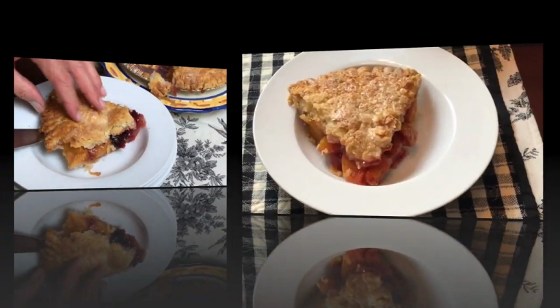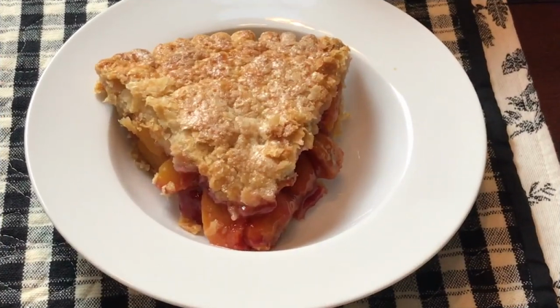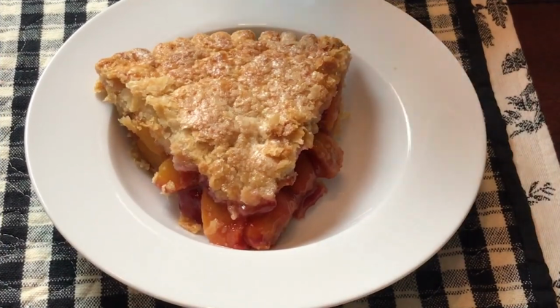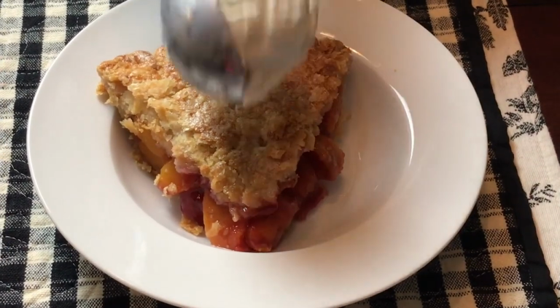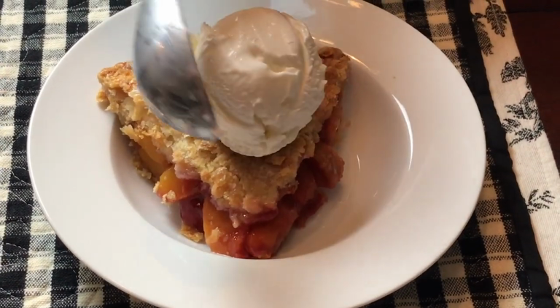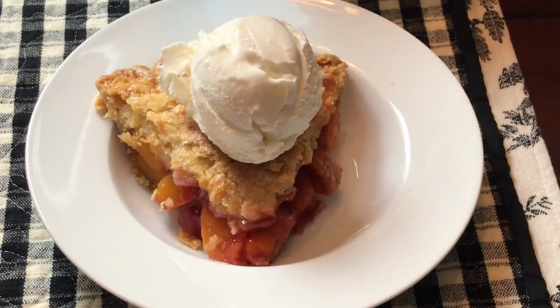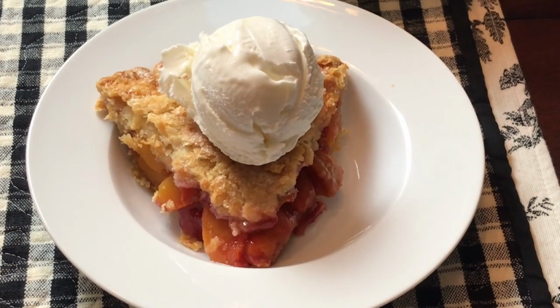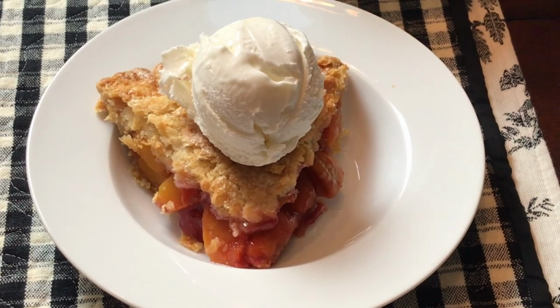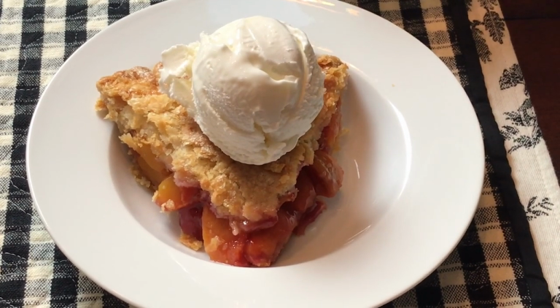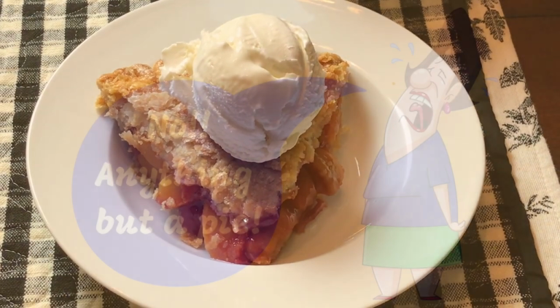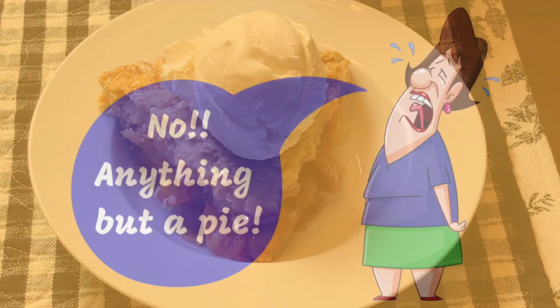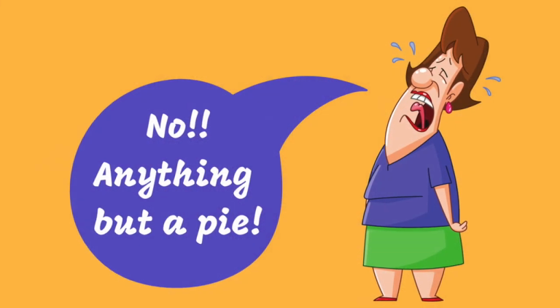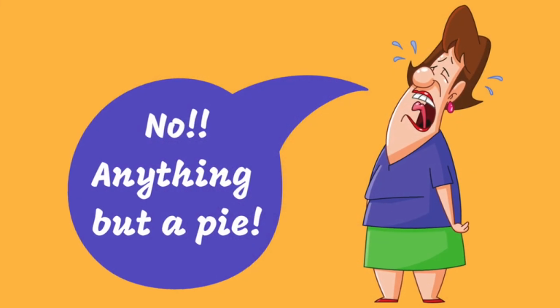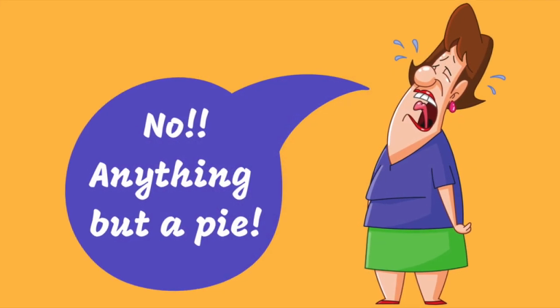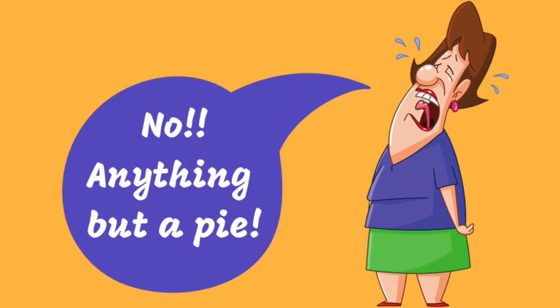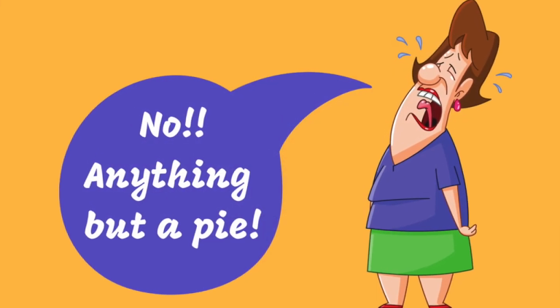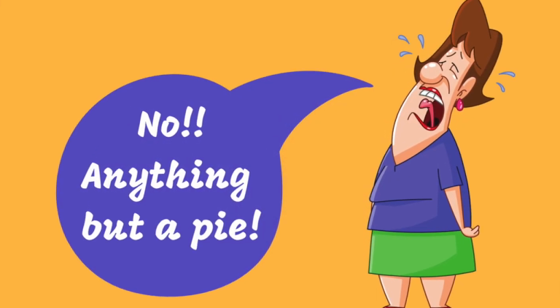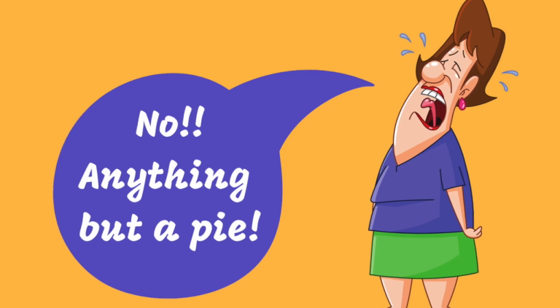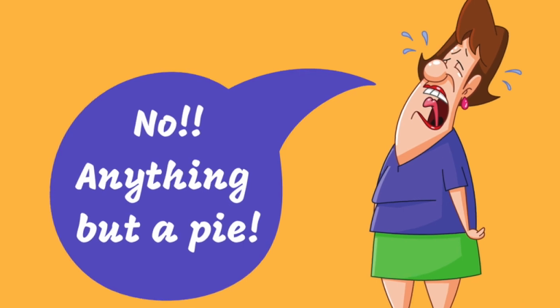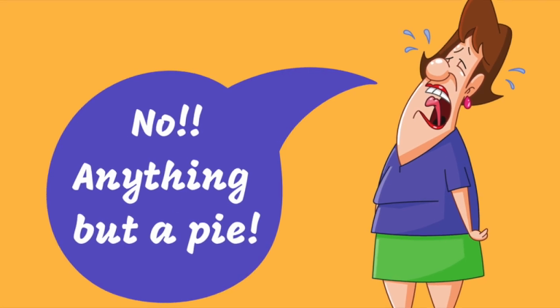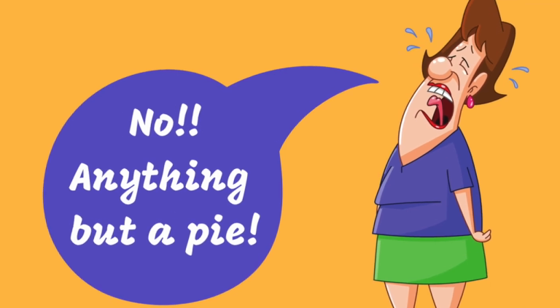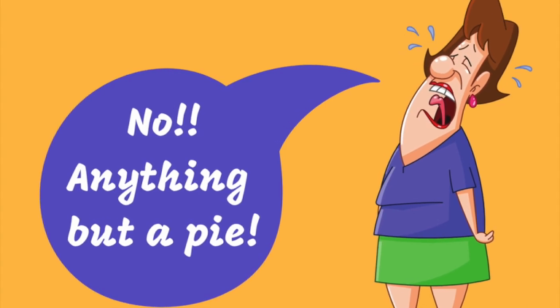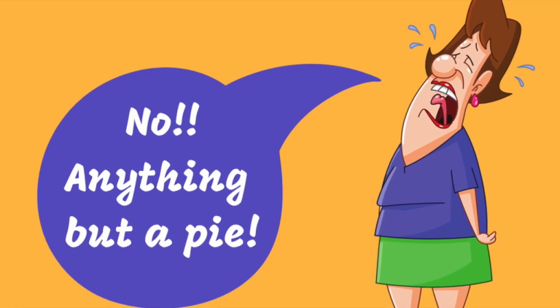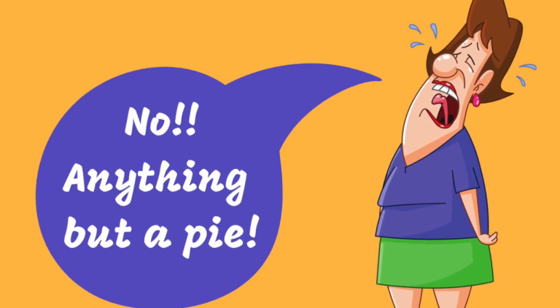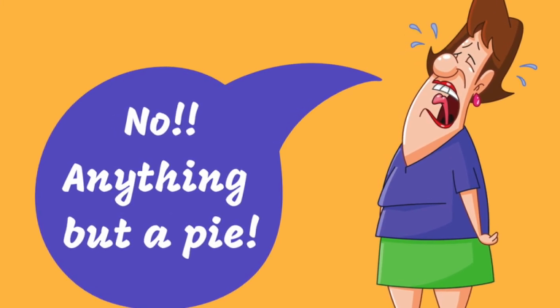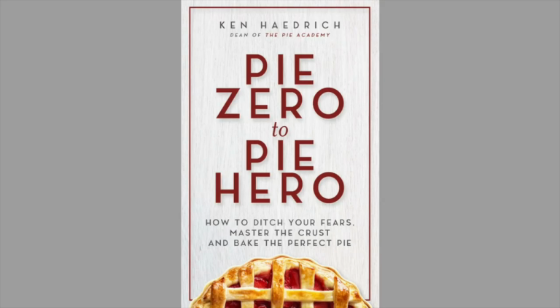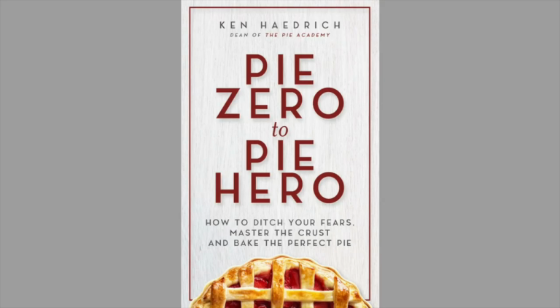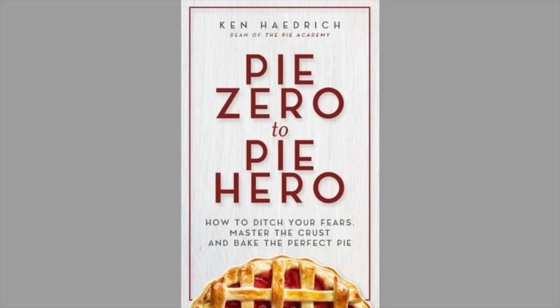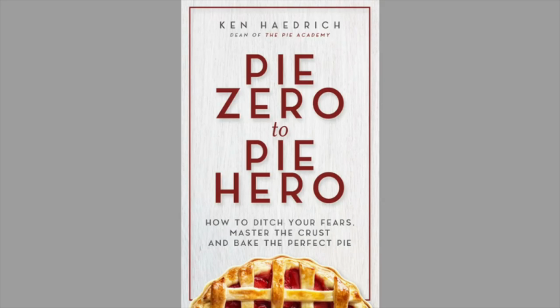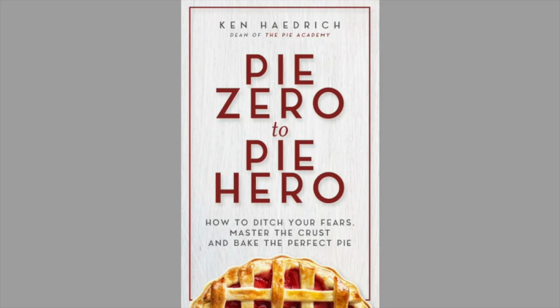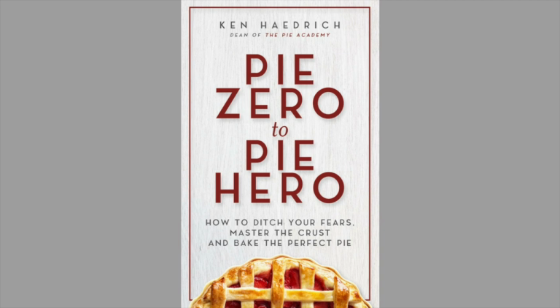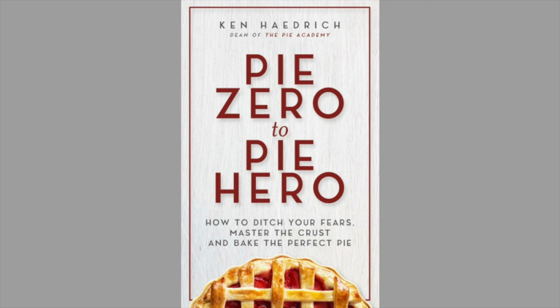Now I hope you'll go bake a pie too, maybe one just like this. If that scares you because you're afraid of the crust, please don't be. I have a couple of resources at the Pie Academy that will turn you into a real pie-making dynamo.